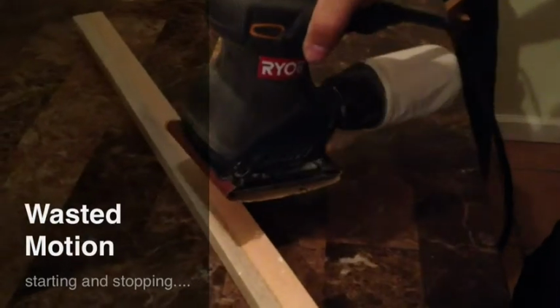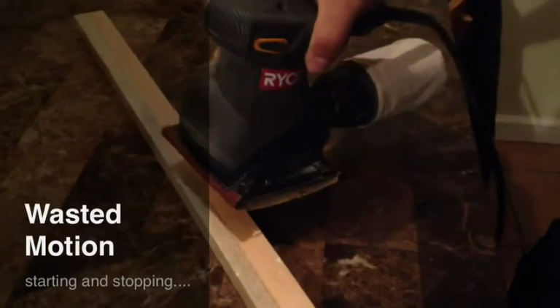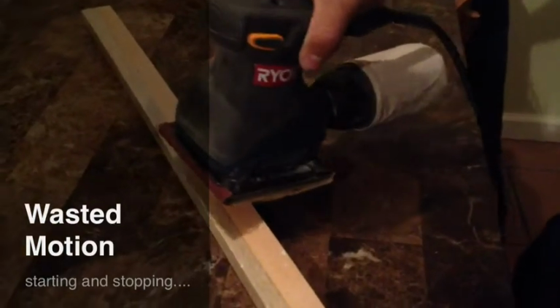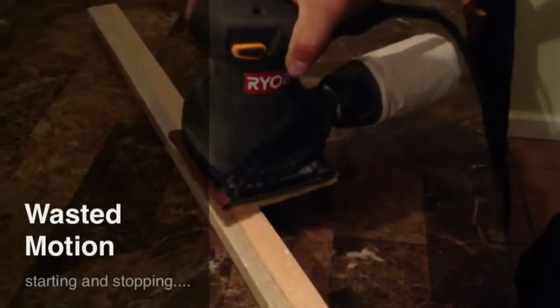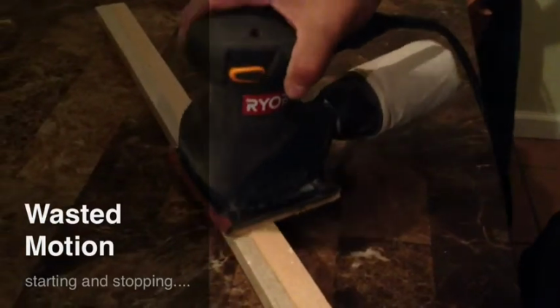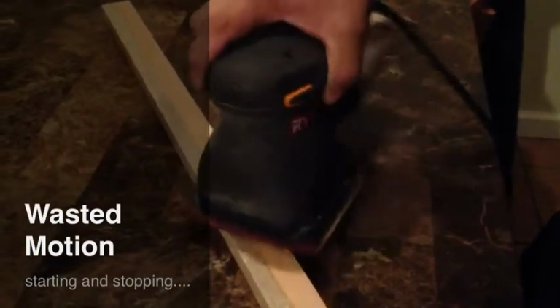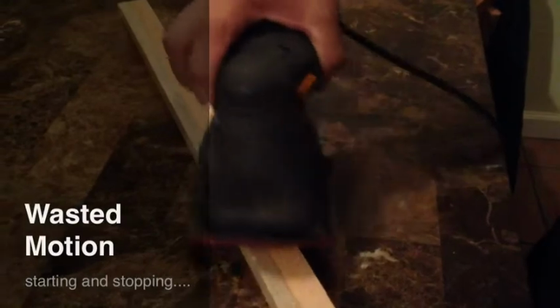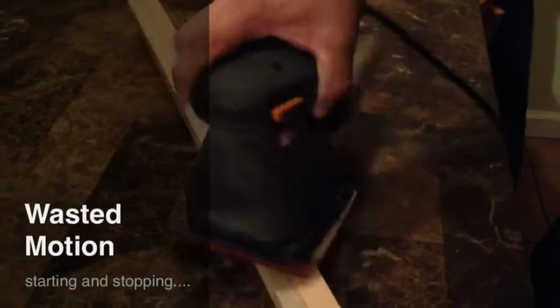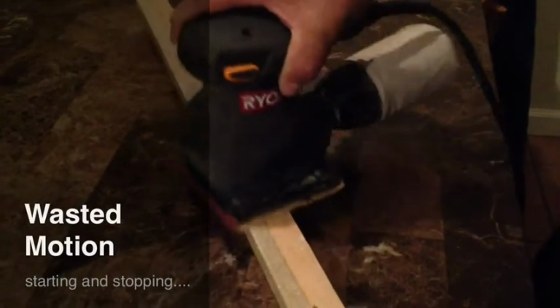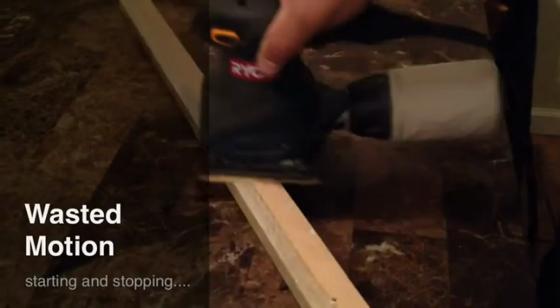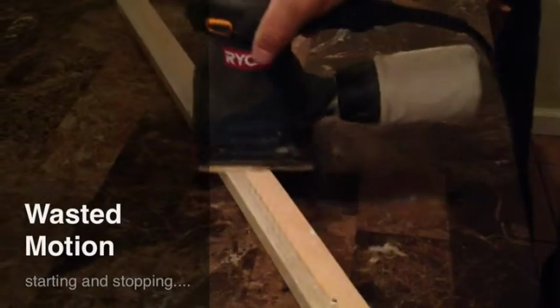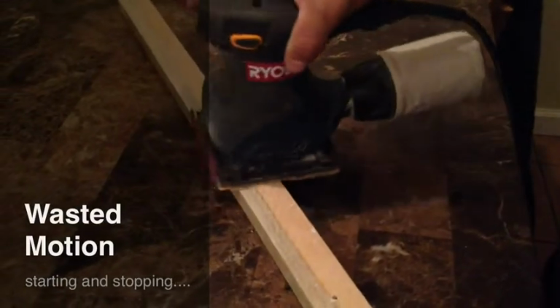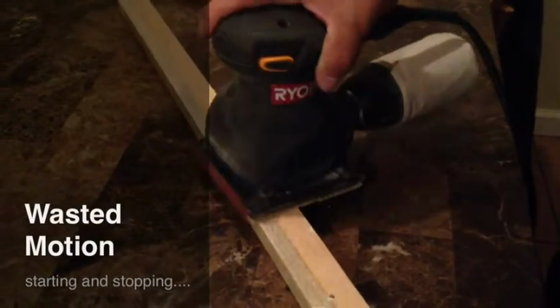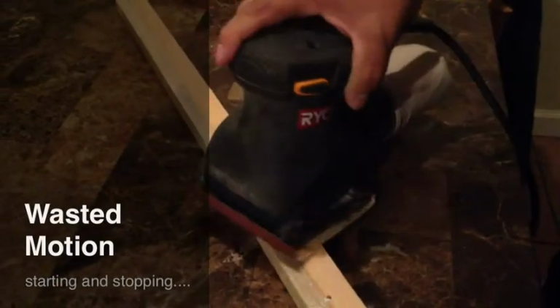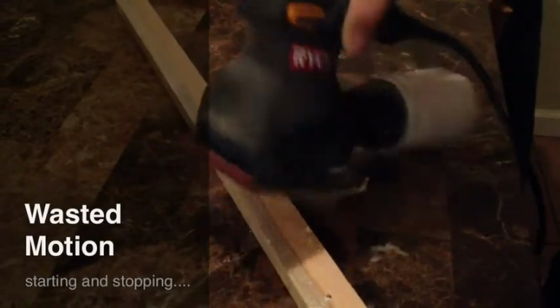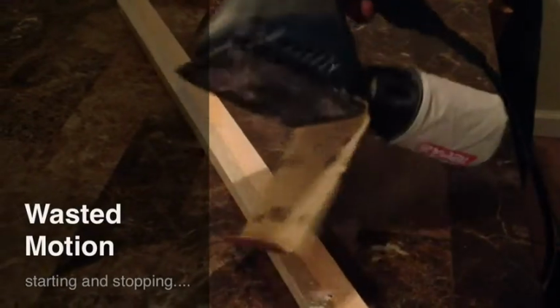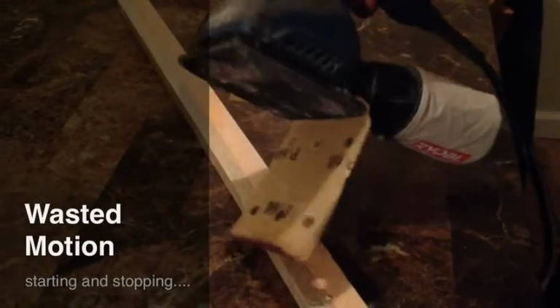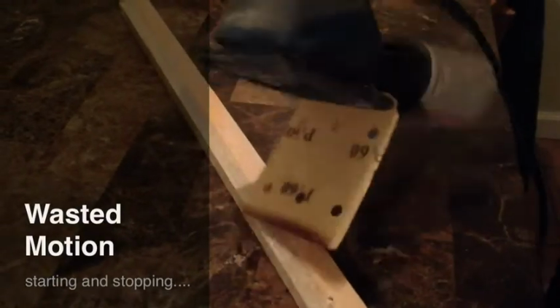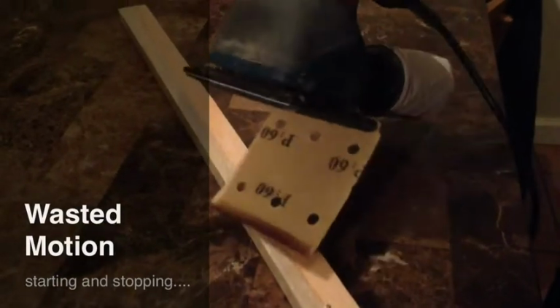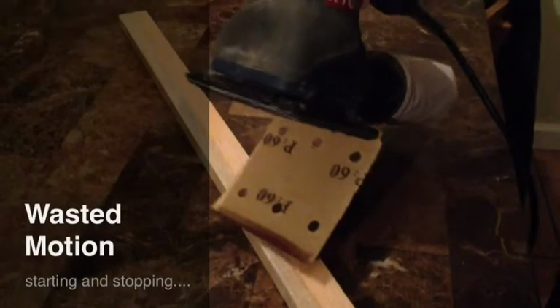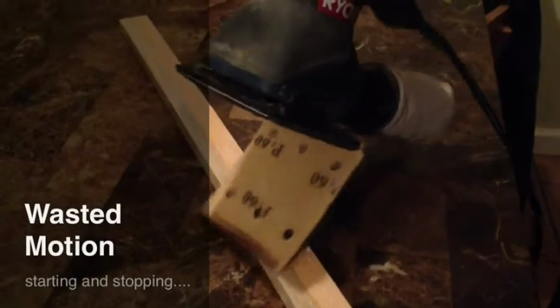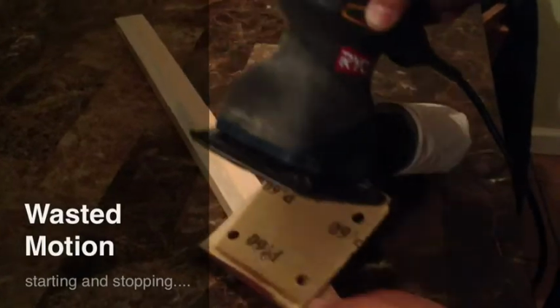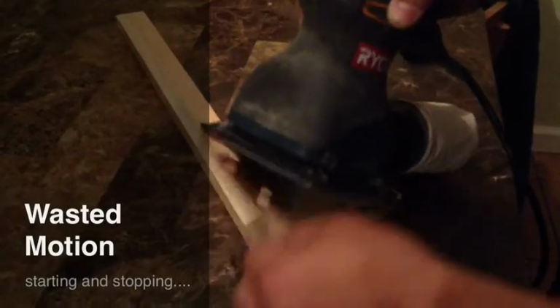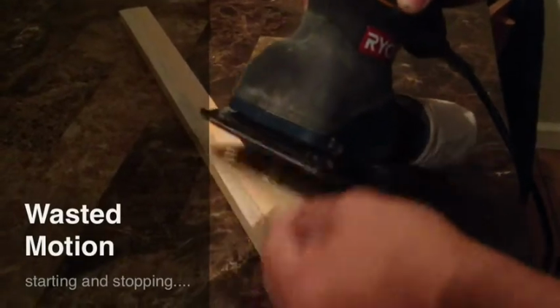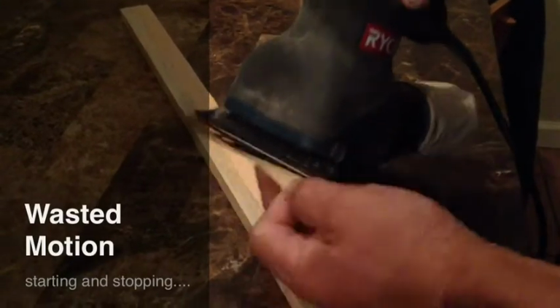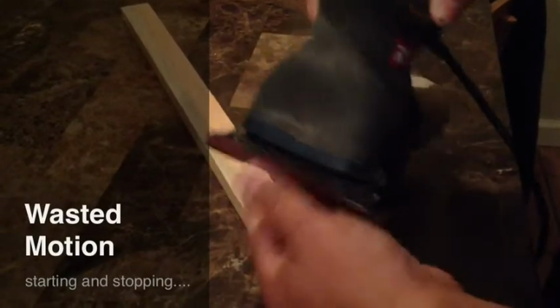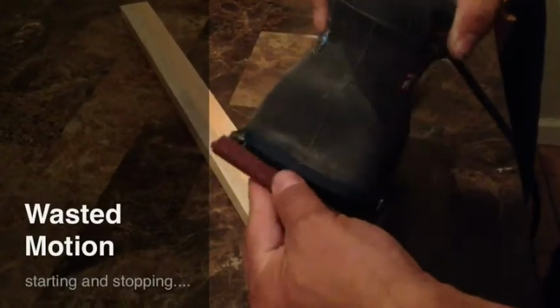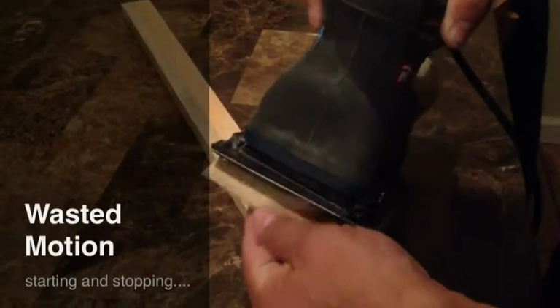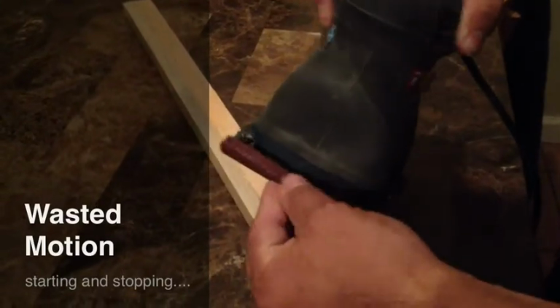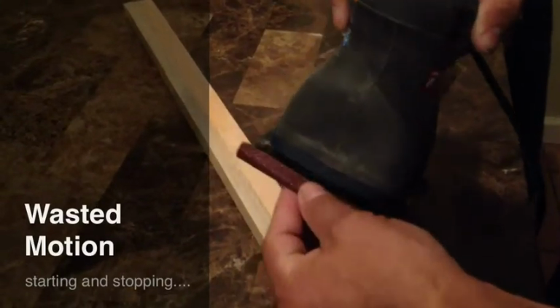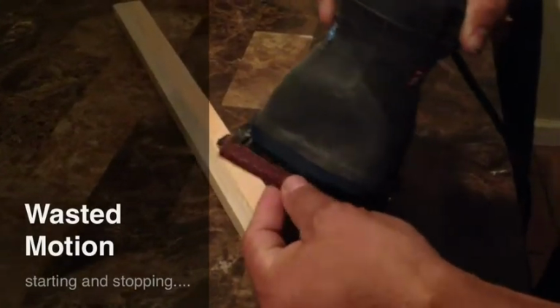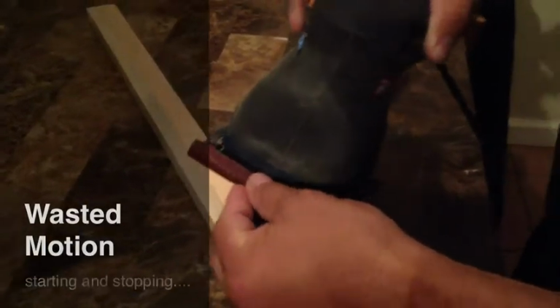Here, let me show you. The sandpaper came off. Let's see what we can do to fix it.